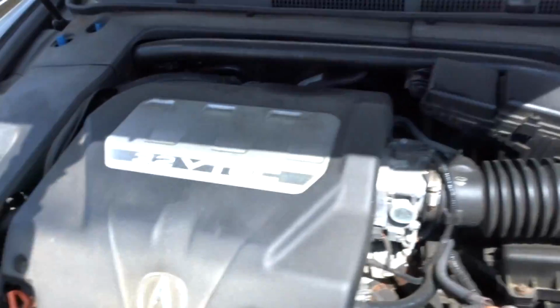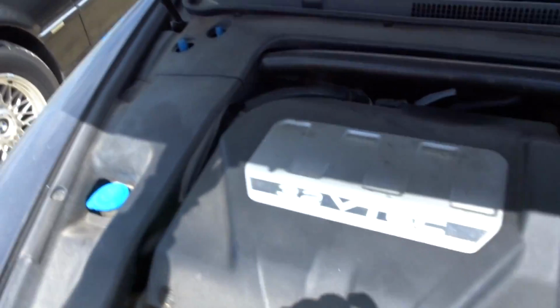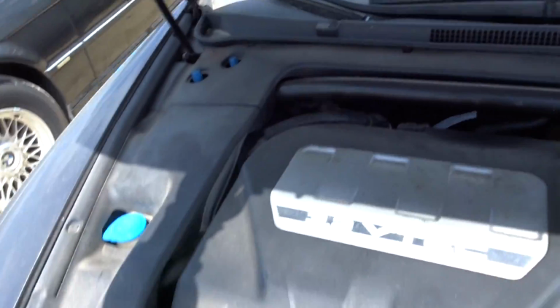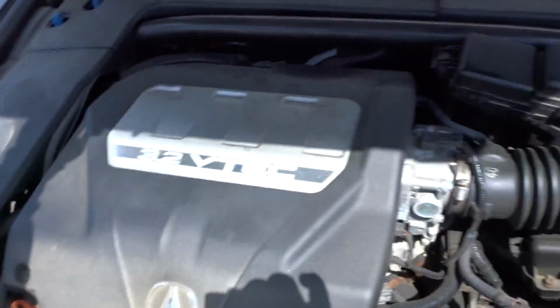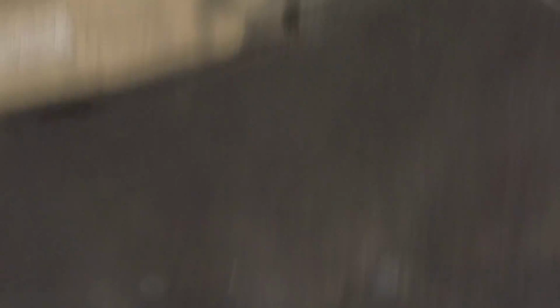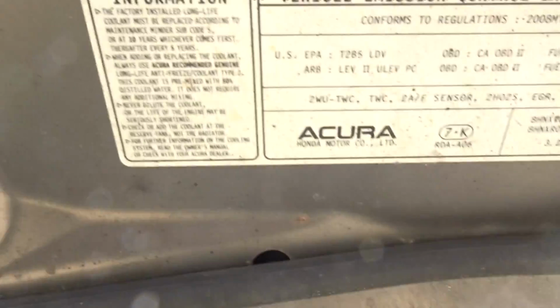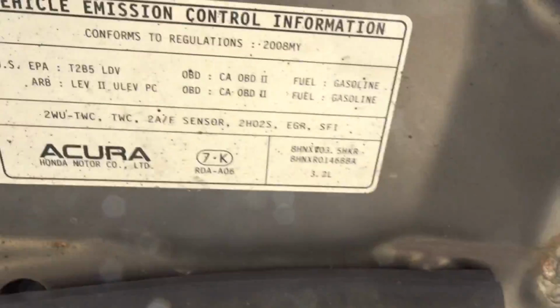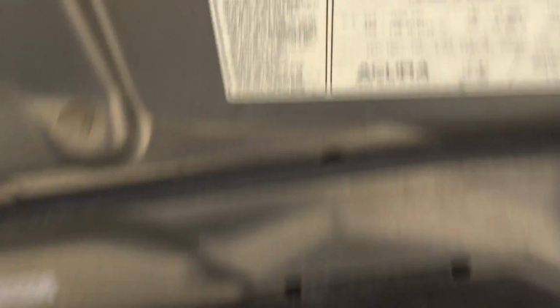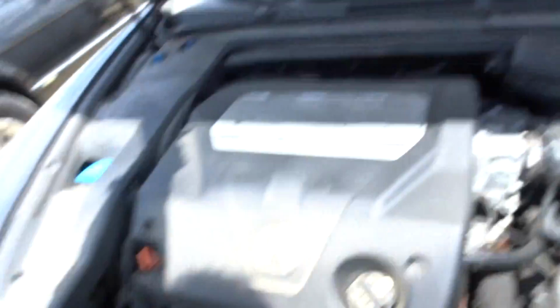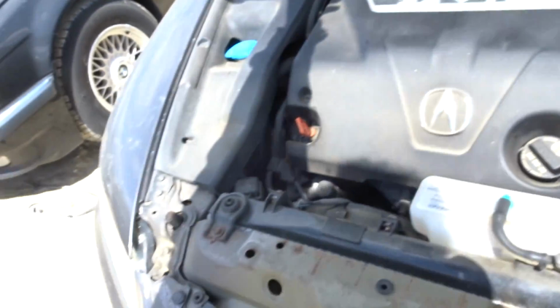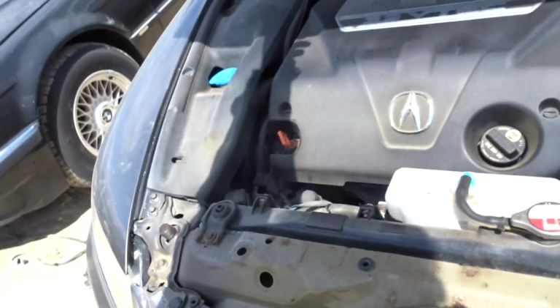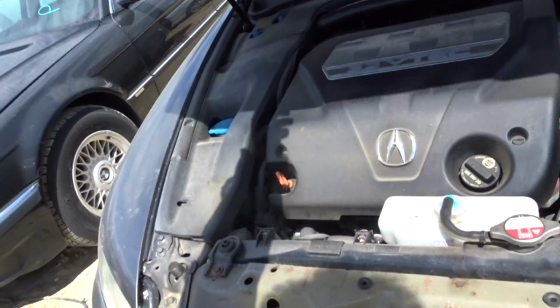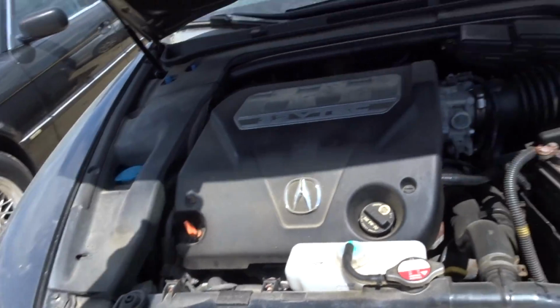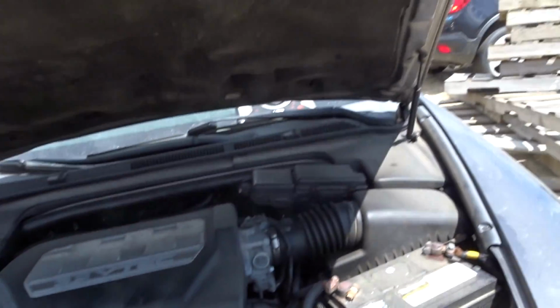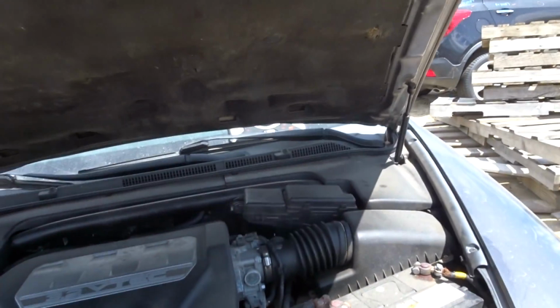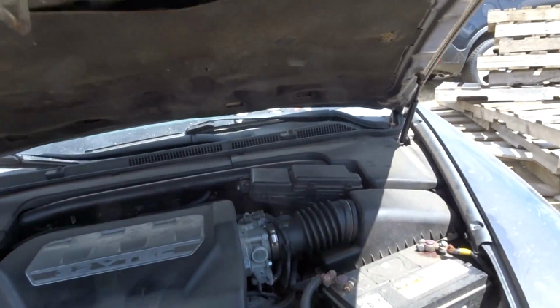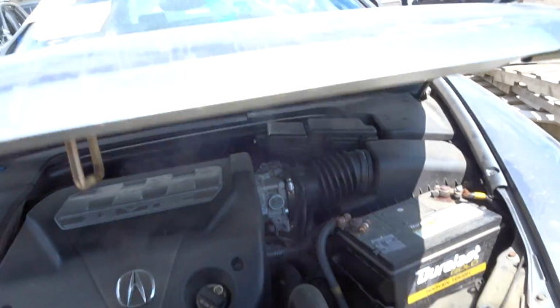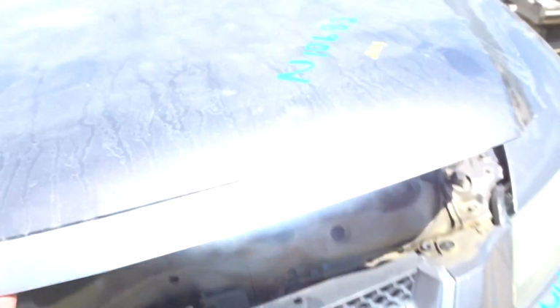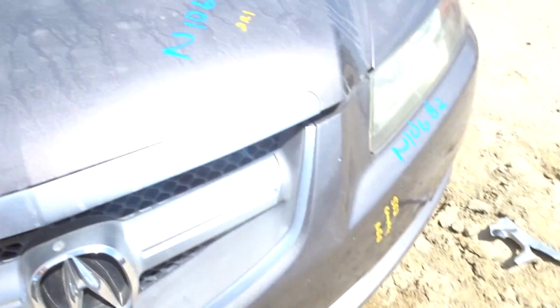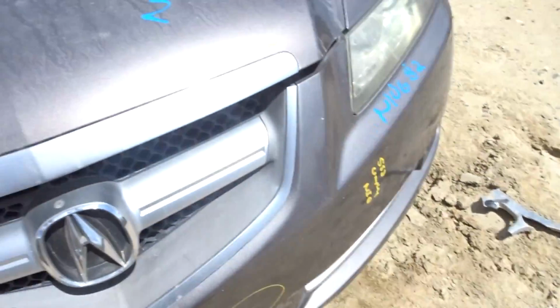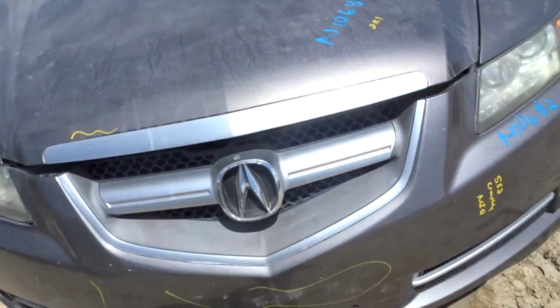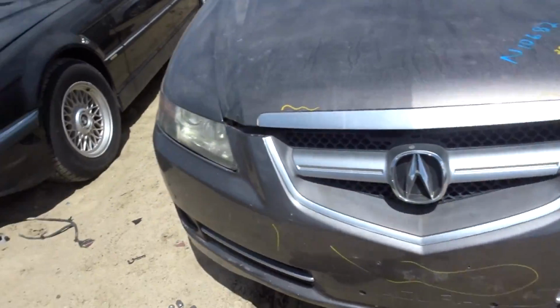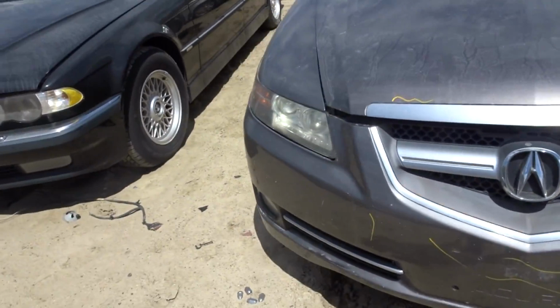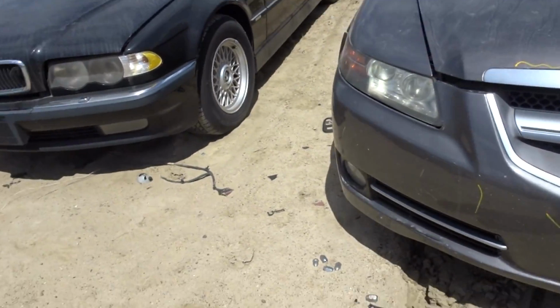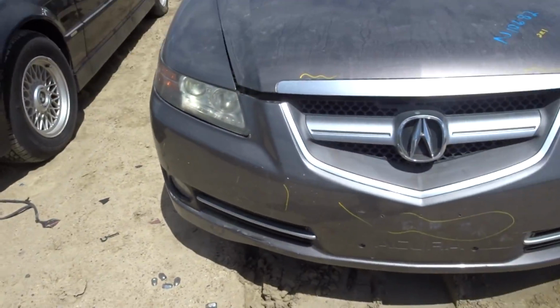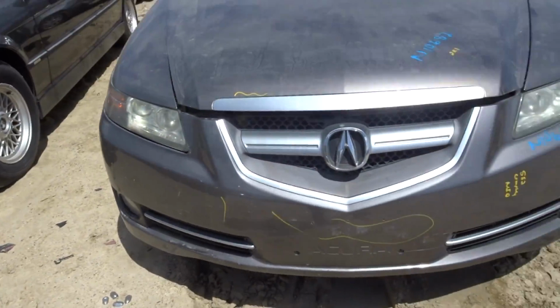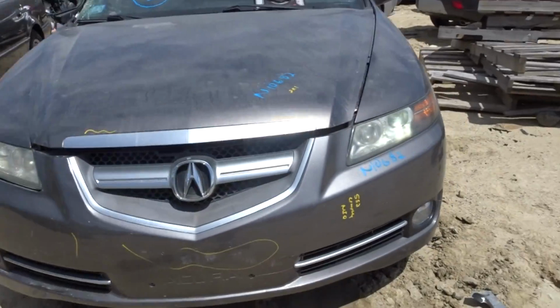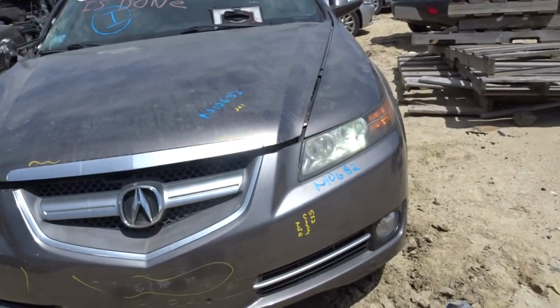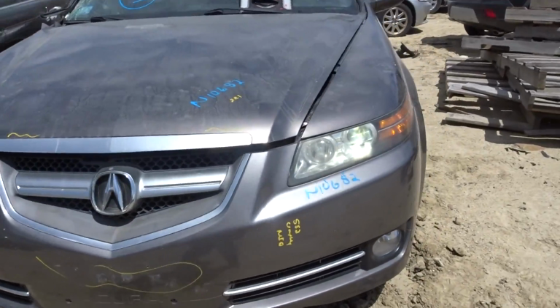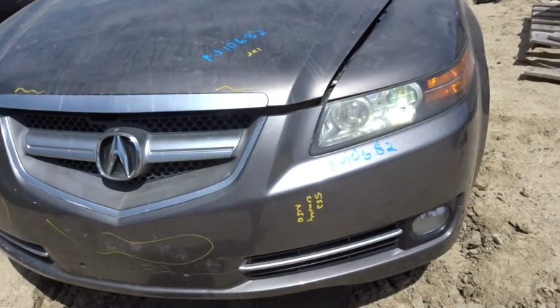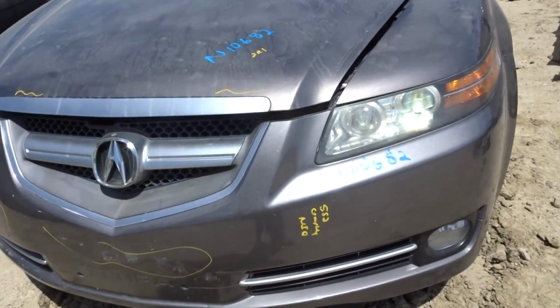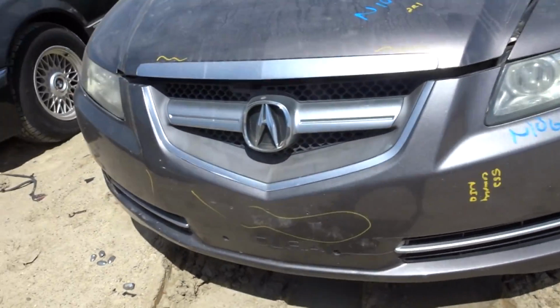Nice and smooth. 3.2 litre. California emissions. Got a radiator support. Got aprons. Got a front bumper complete with grills and fogs. Couple of scratches in it.